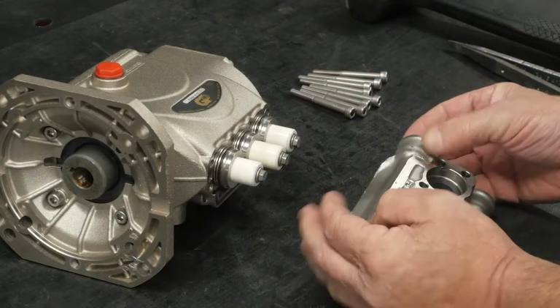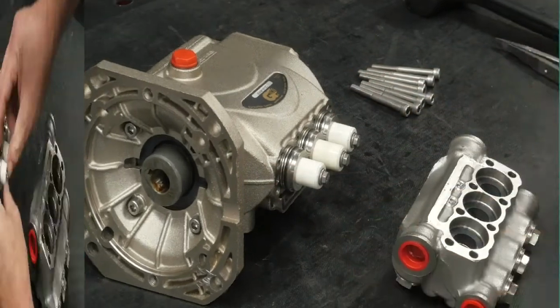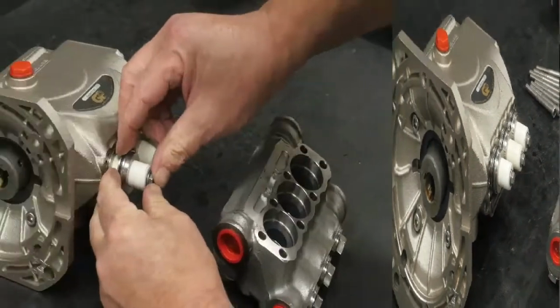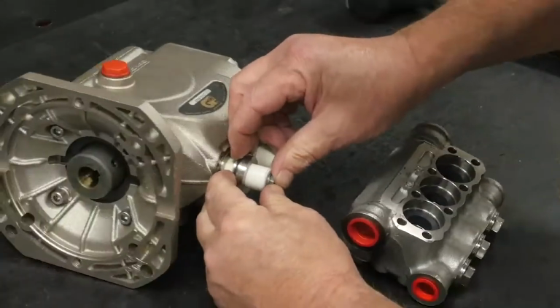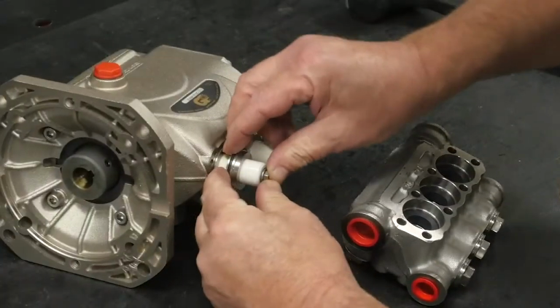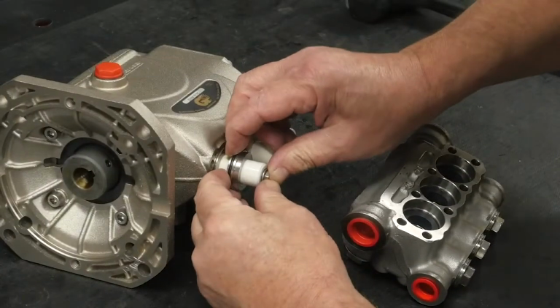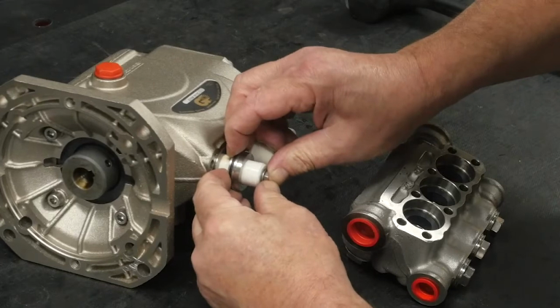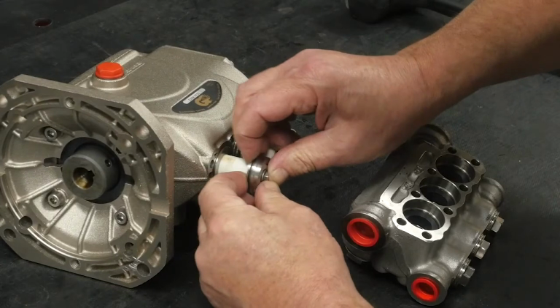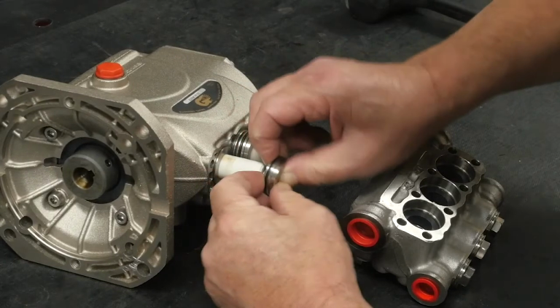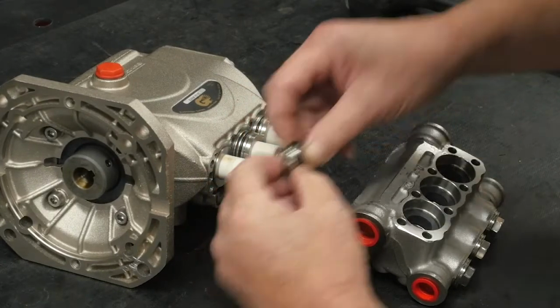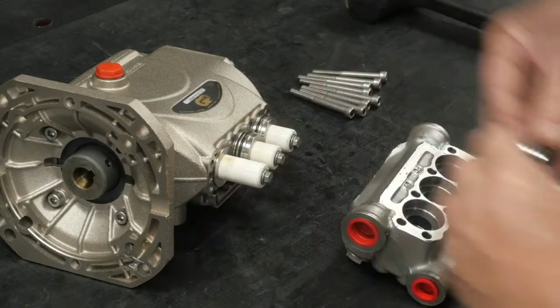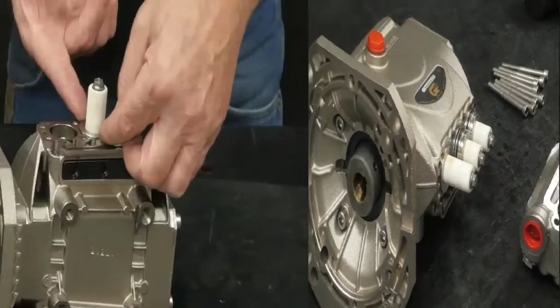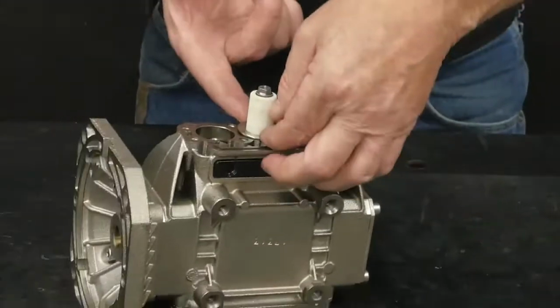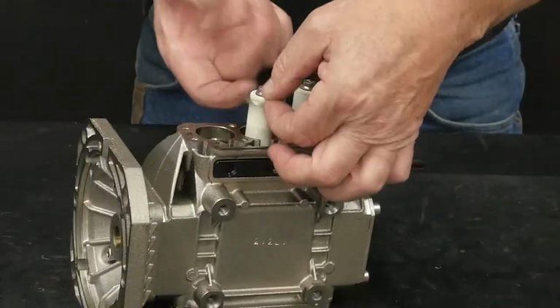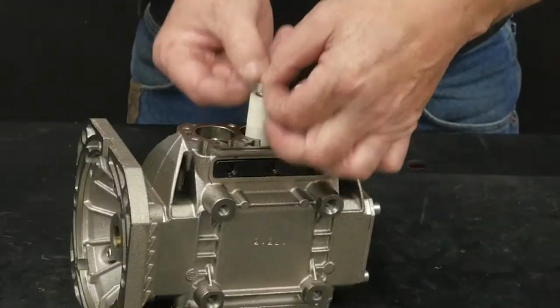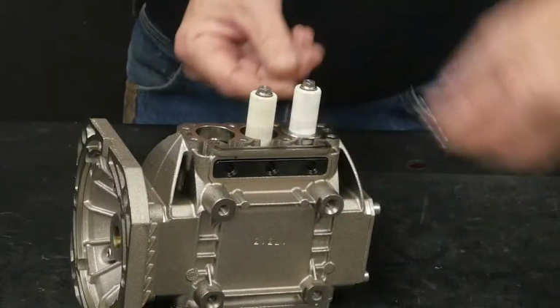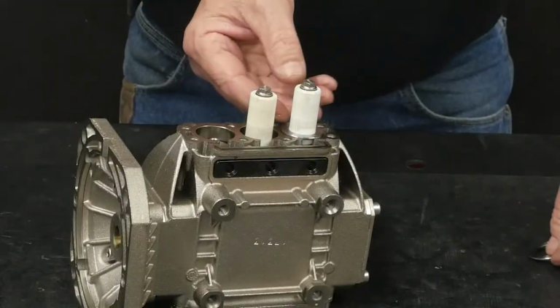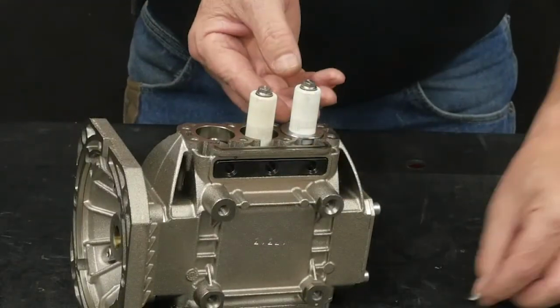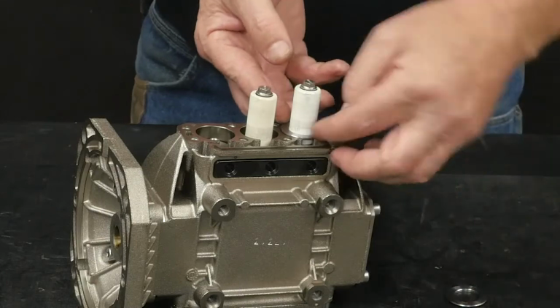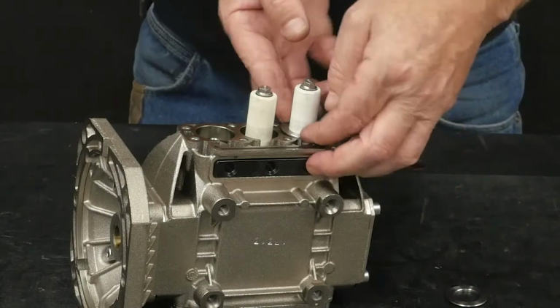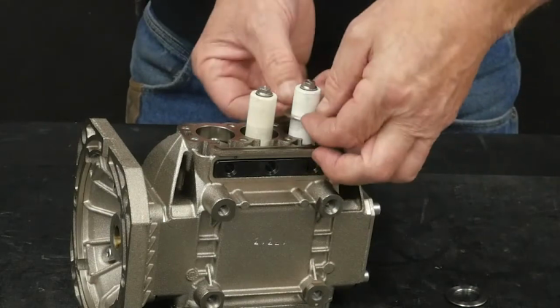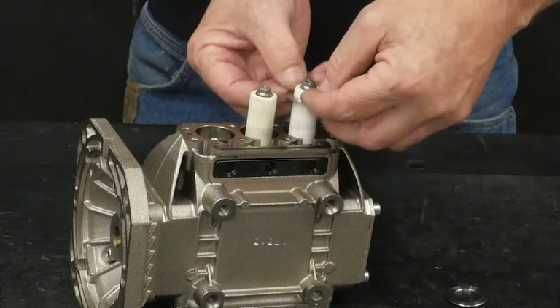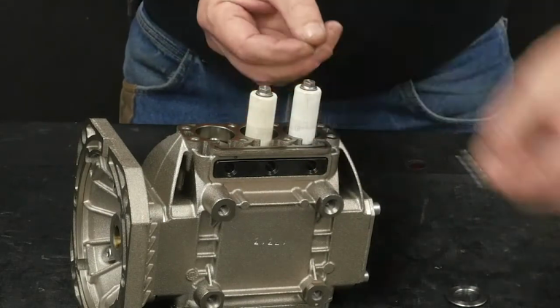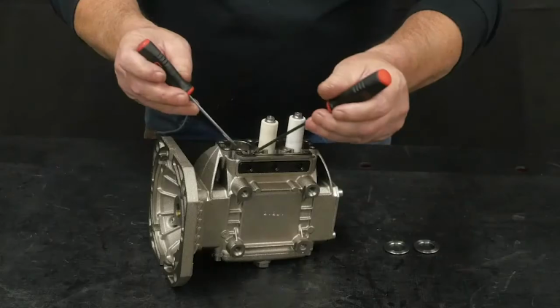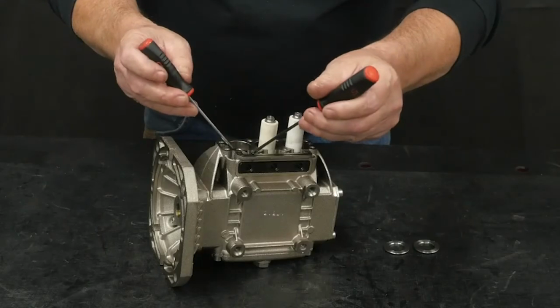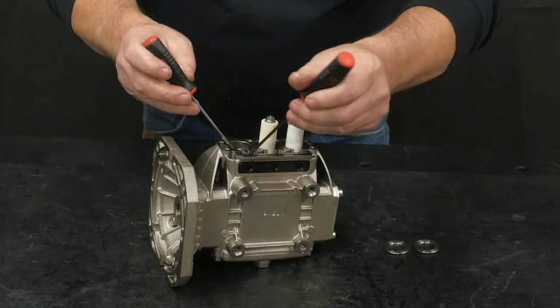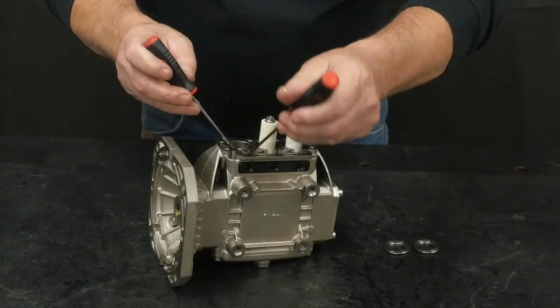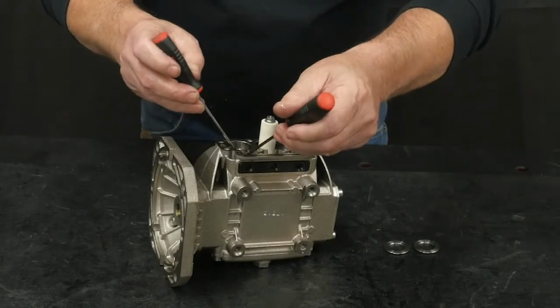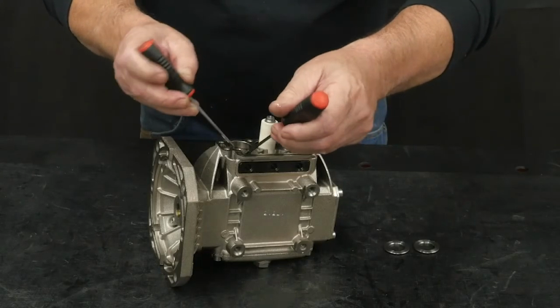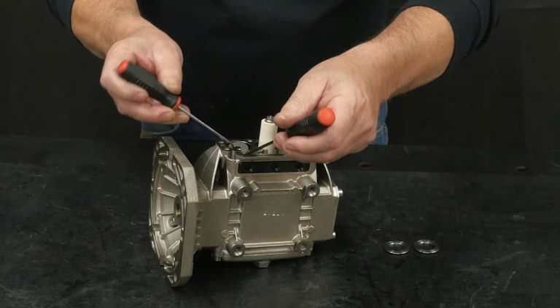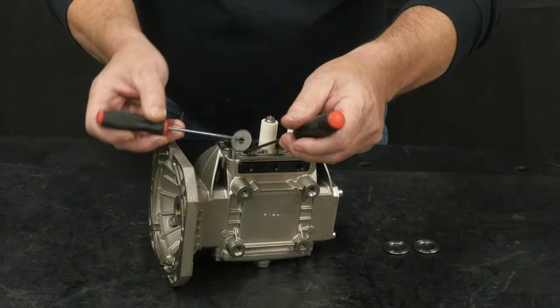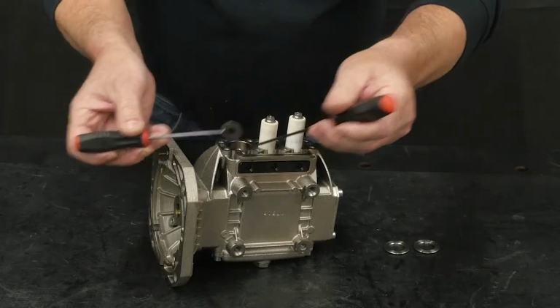If the packing assembly remains on the plunger, remove the packing assembly. Remove the low pressure washers. Use a hook tool and a round head tool to remove the flinger washer.